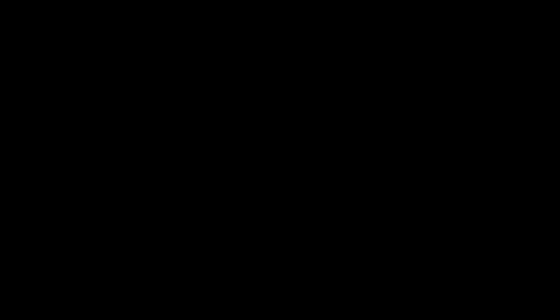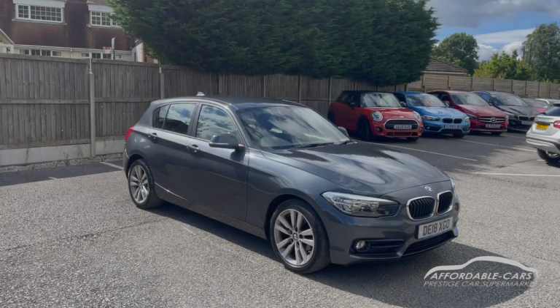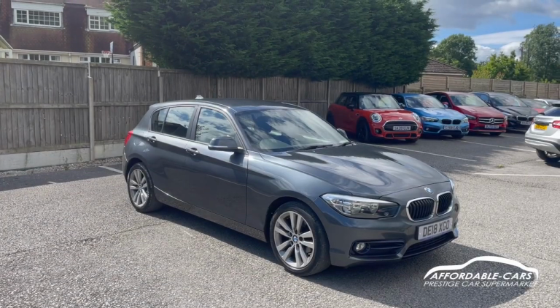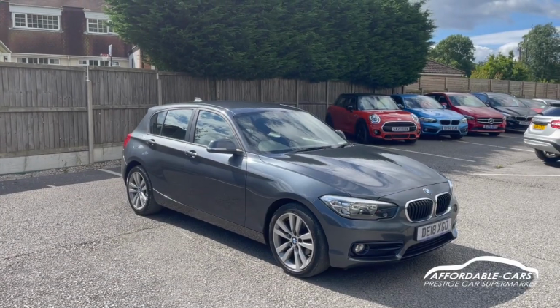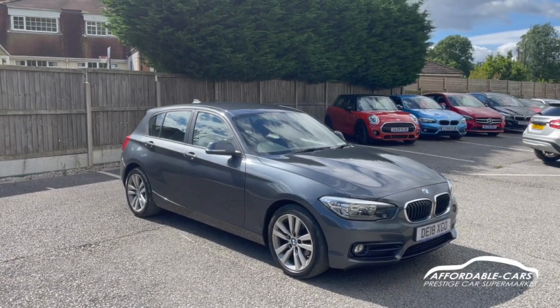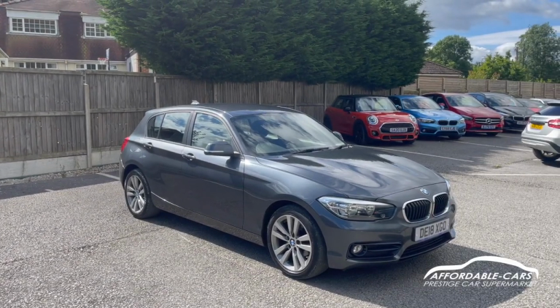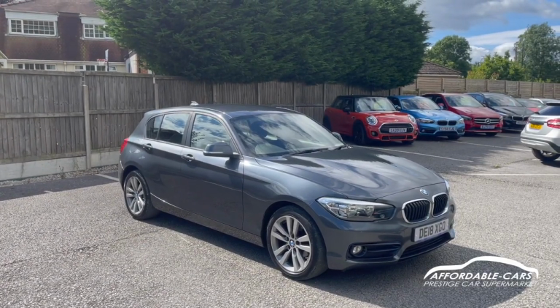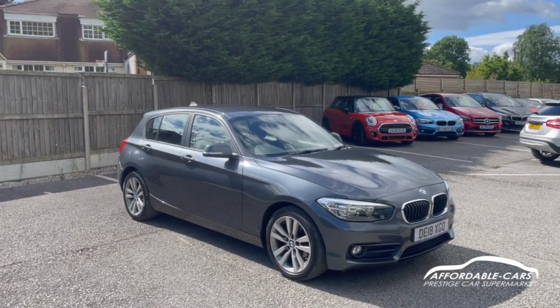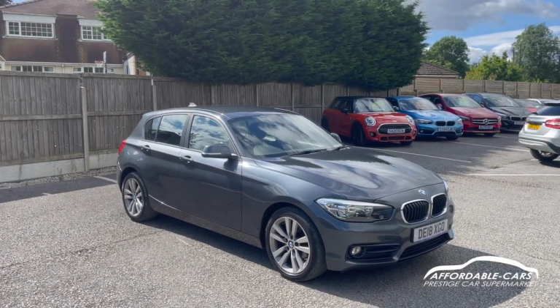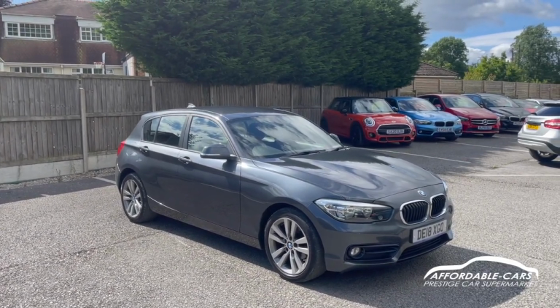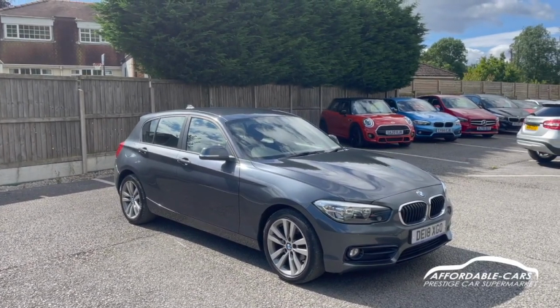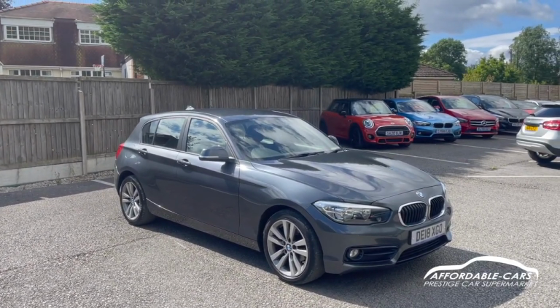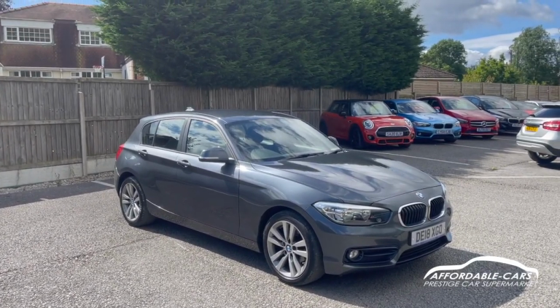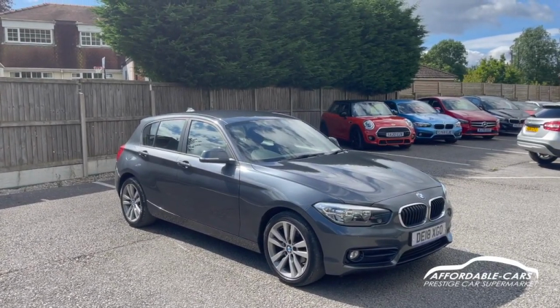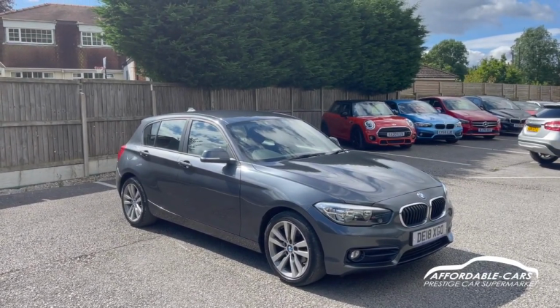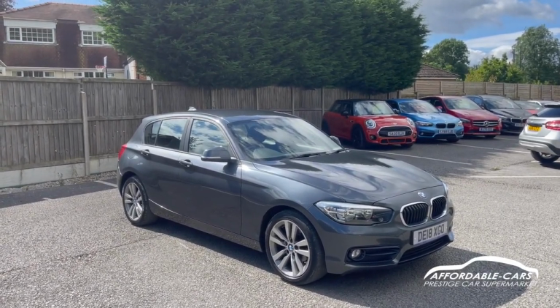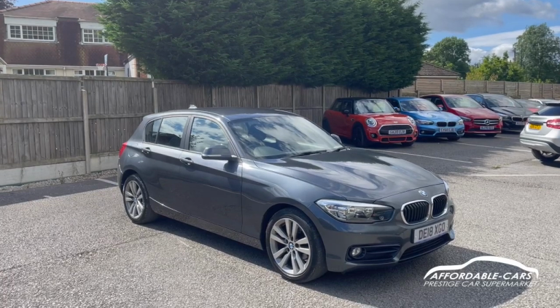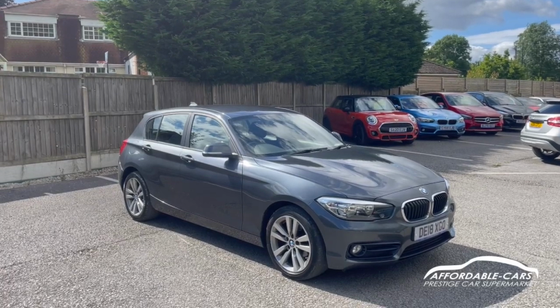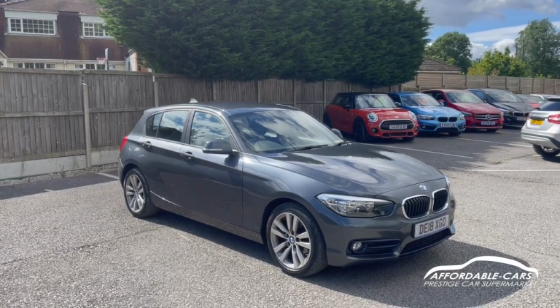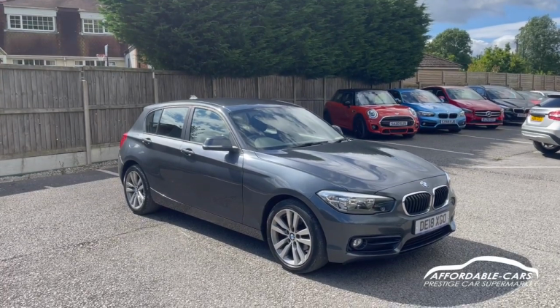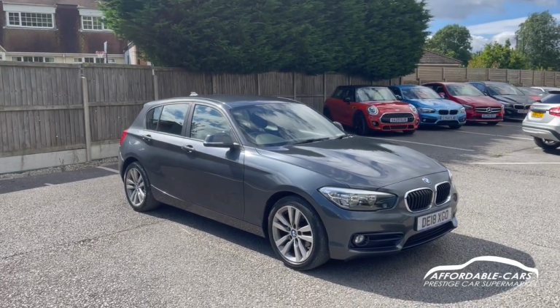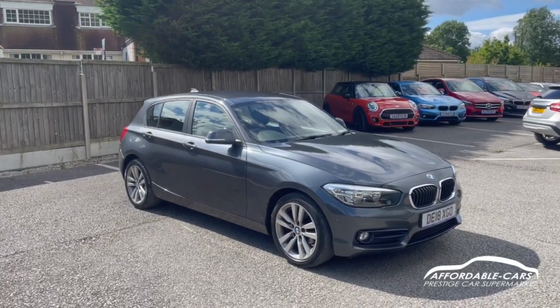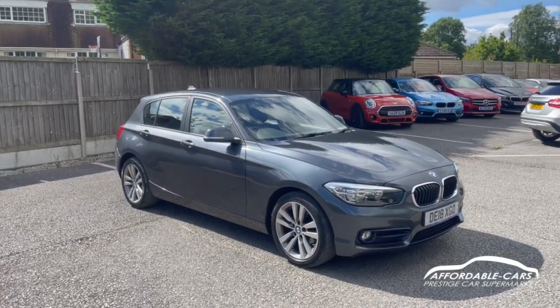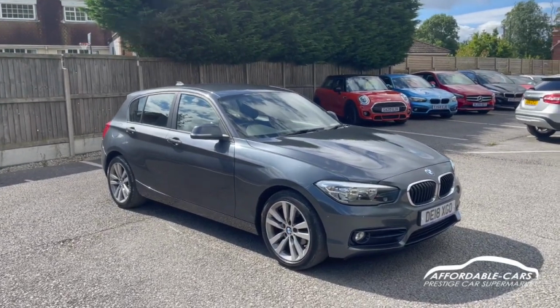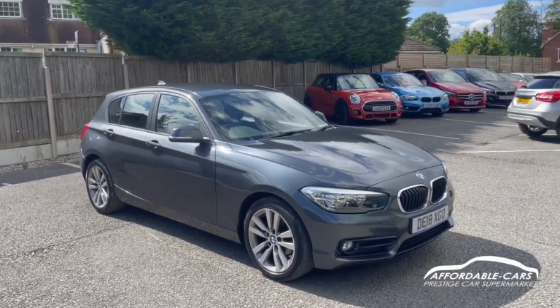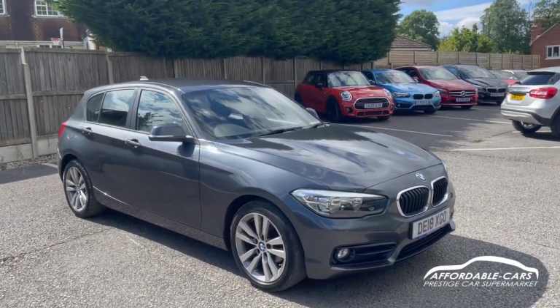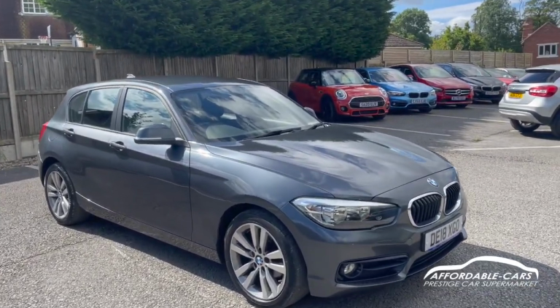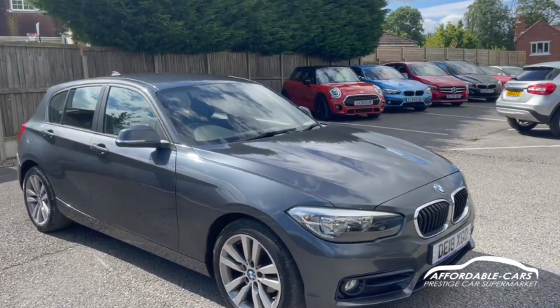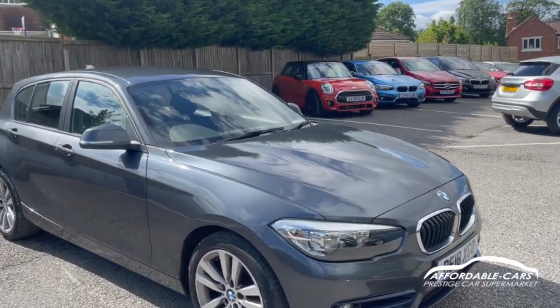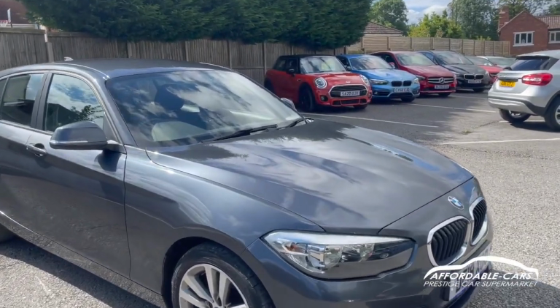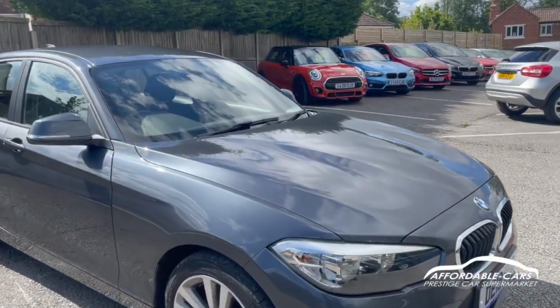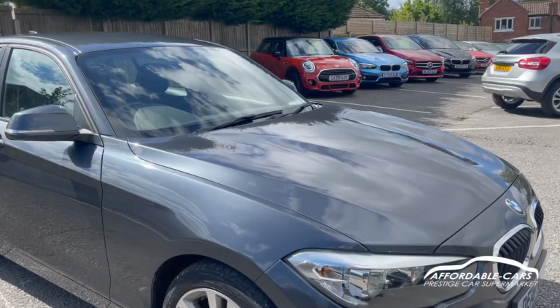Hi guys, today I'm going to give you a virtual walkaround on our freshly stocked BMW 118i. It's the 1.5 petrol and this is the Sport Edition finishing in this gorgeous mineral grey — really lovely paintwork, really nice grey colour.